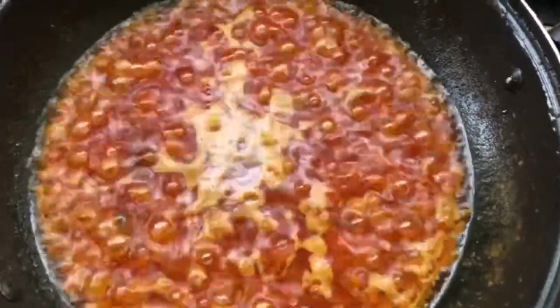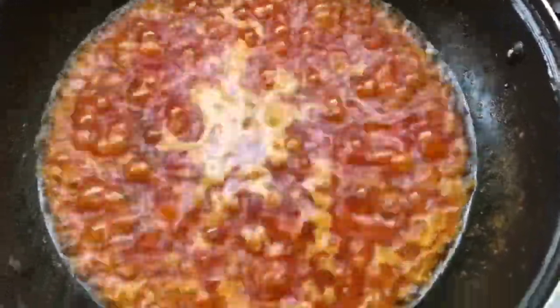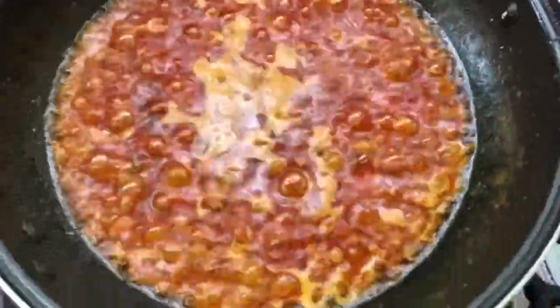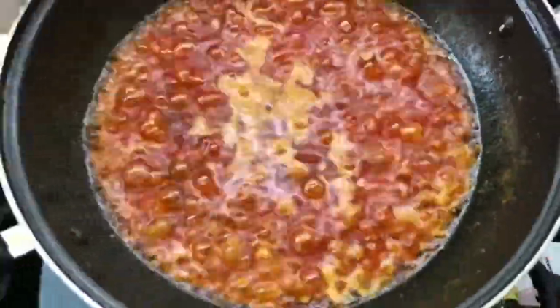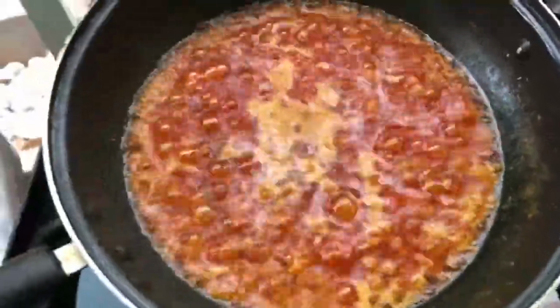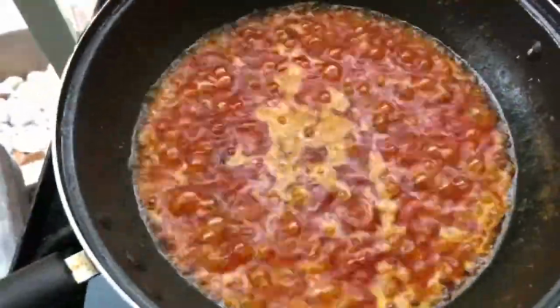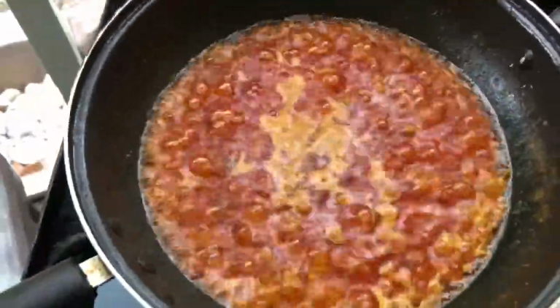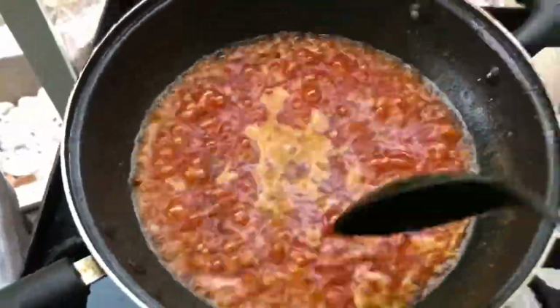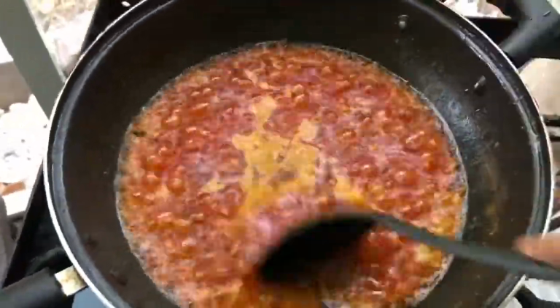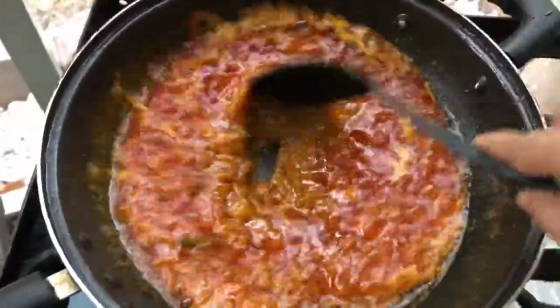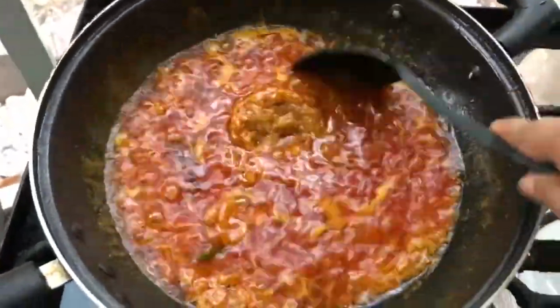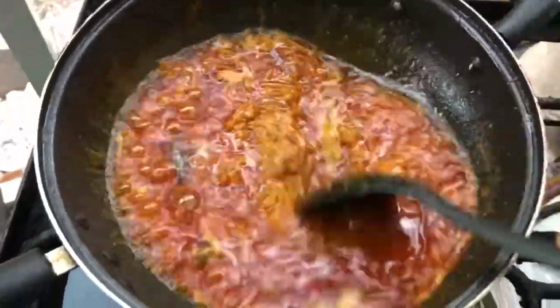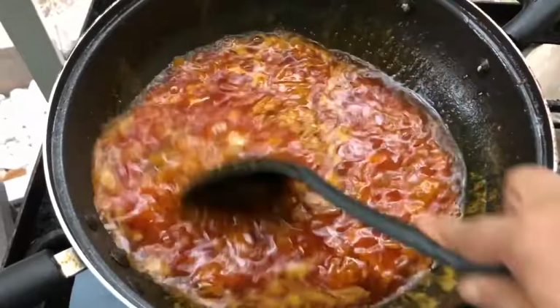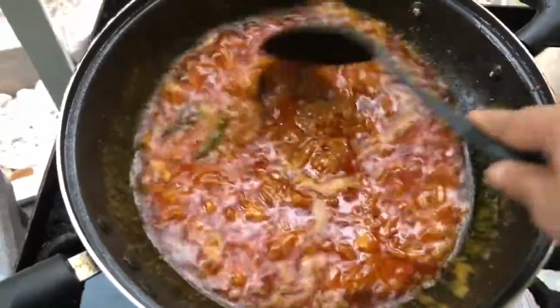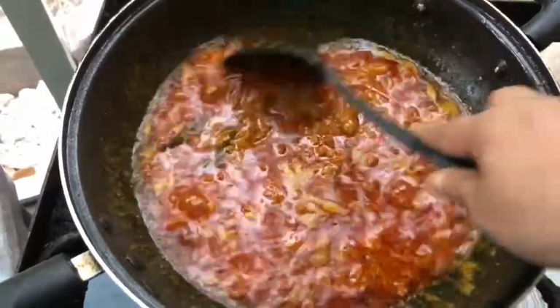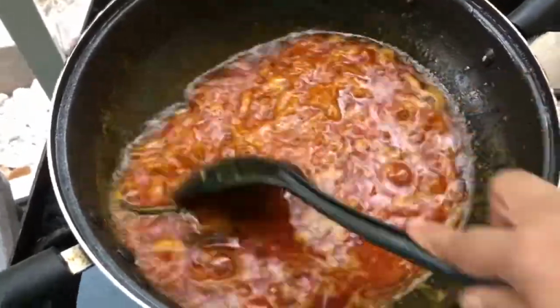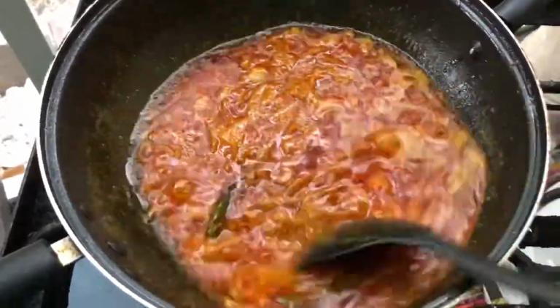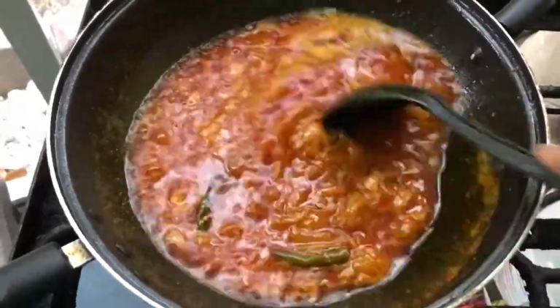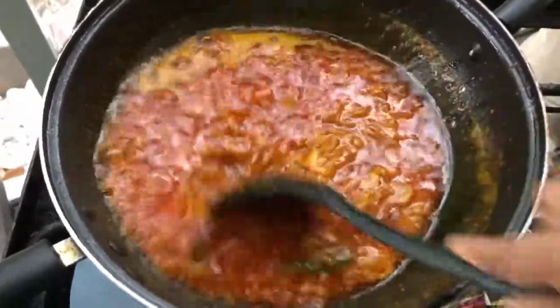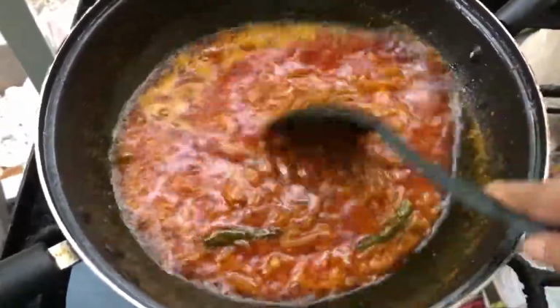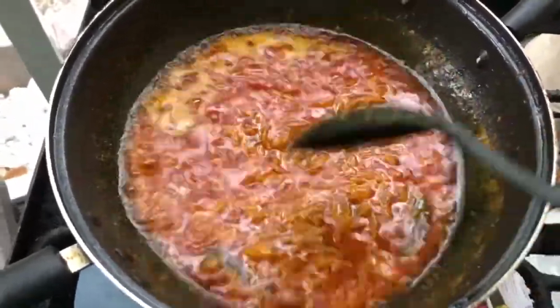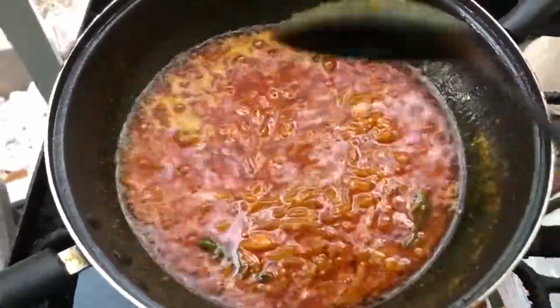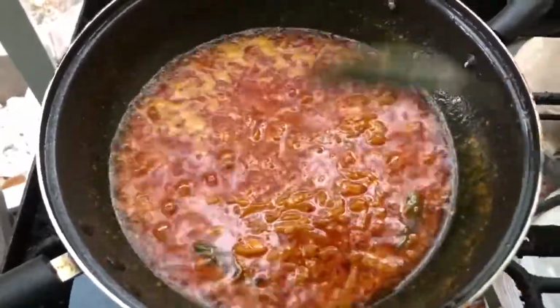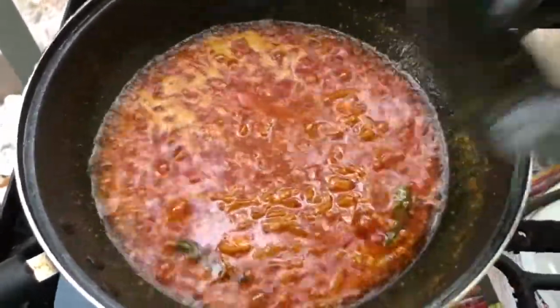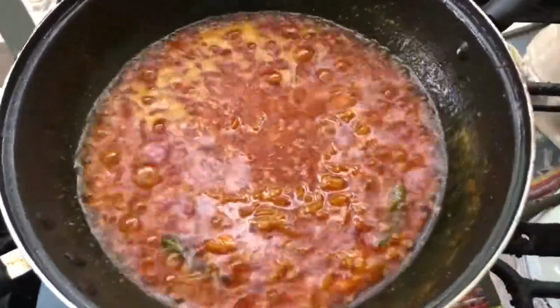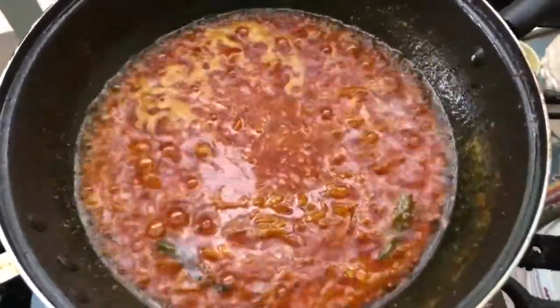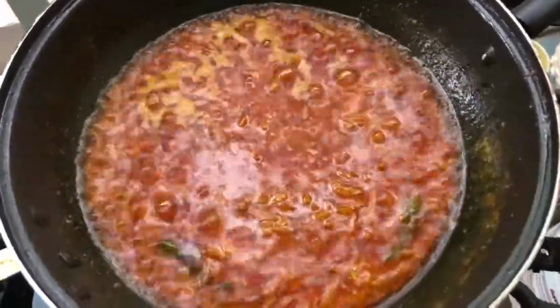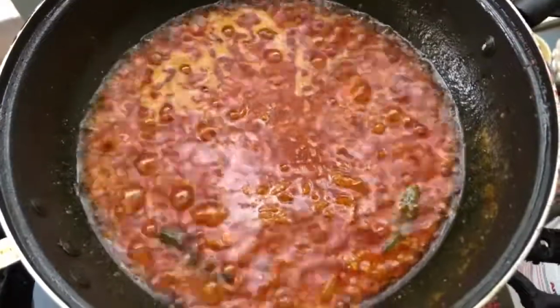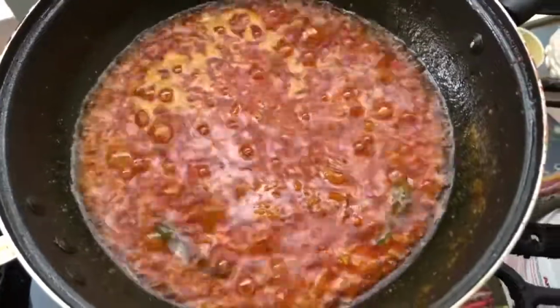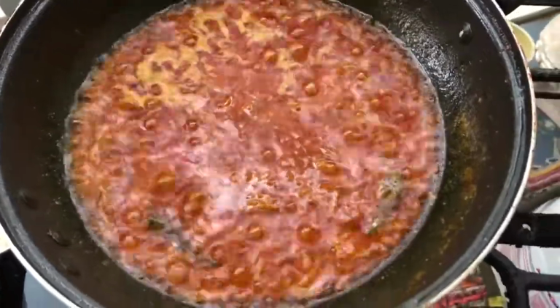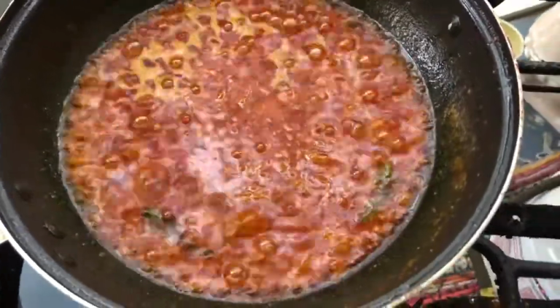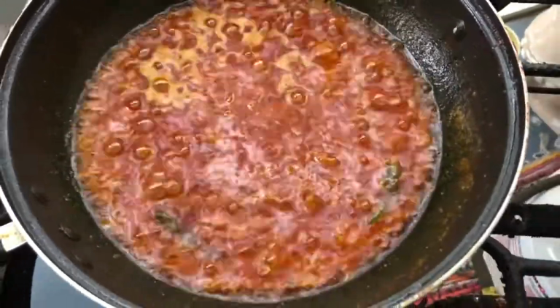Banana patties — cut it and make the patties.